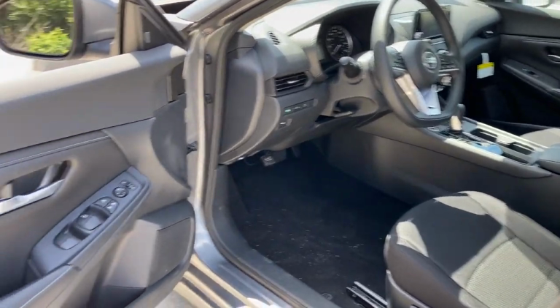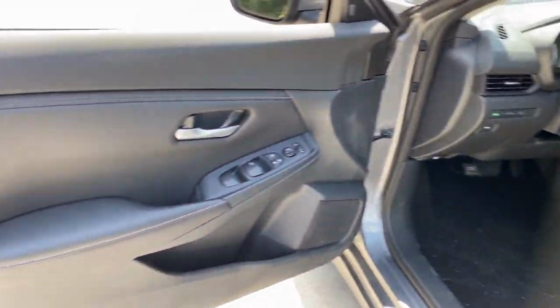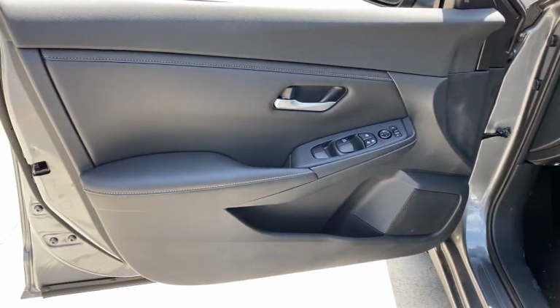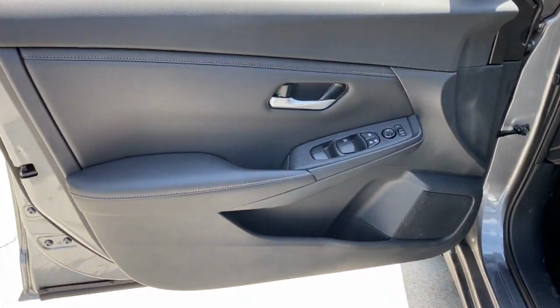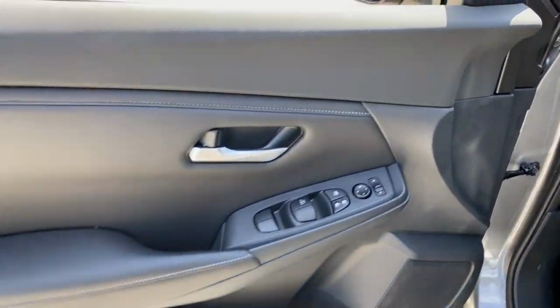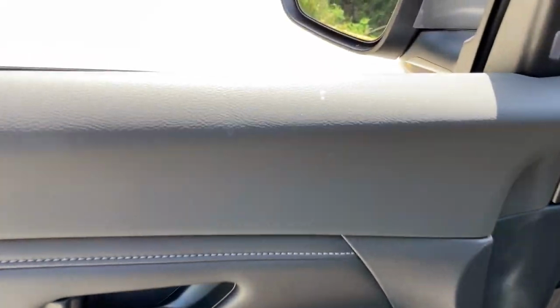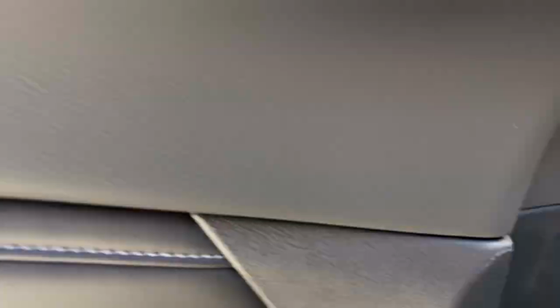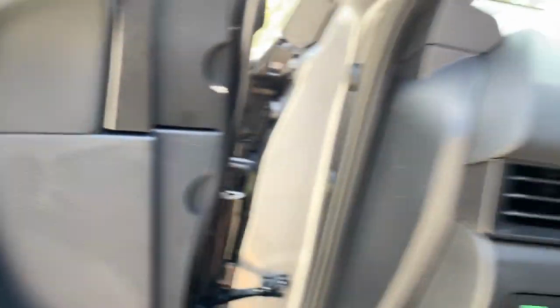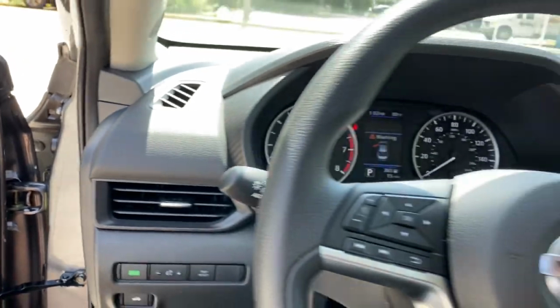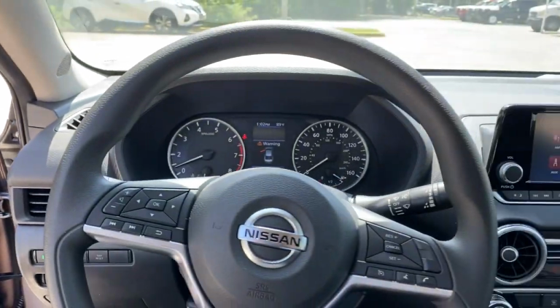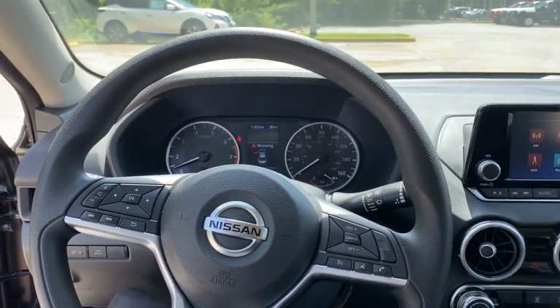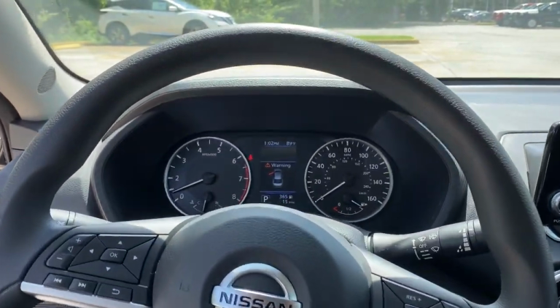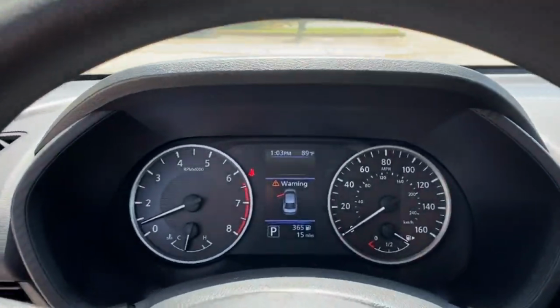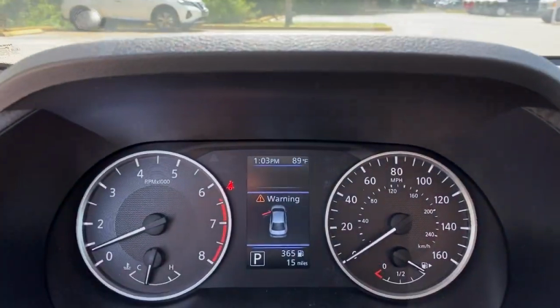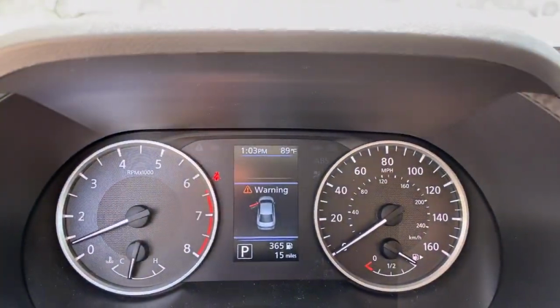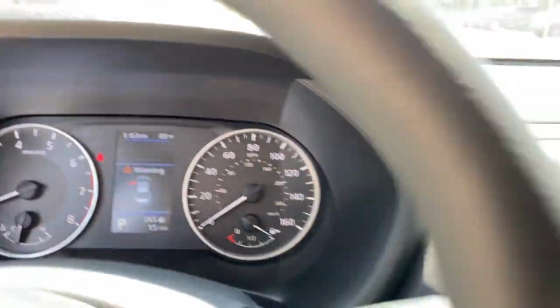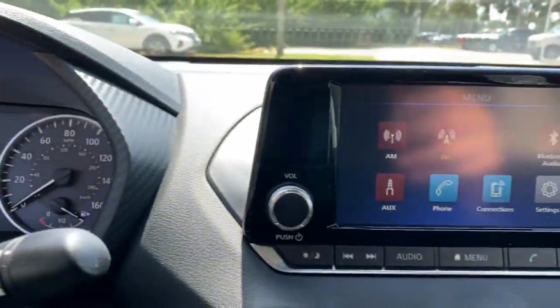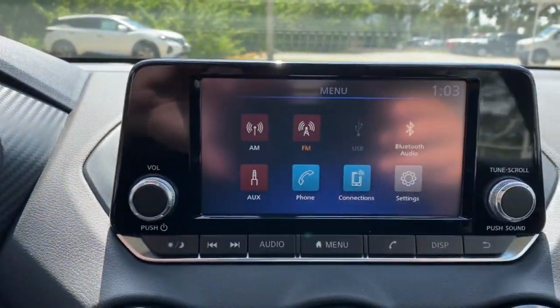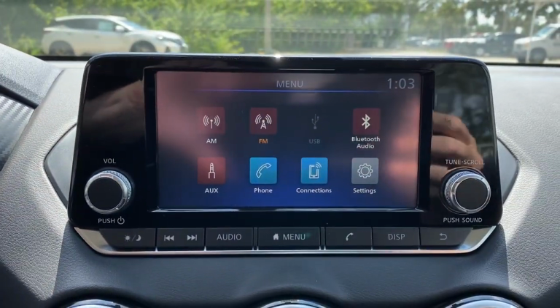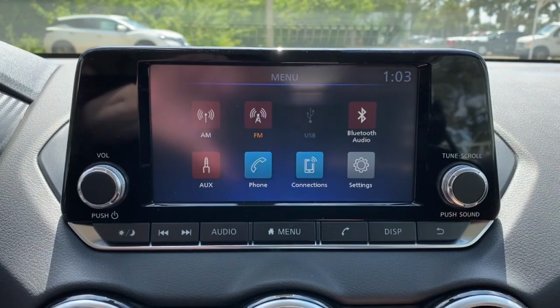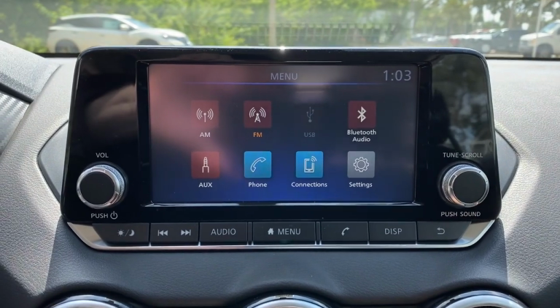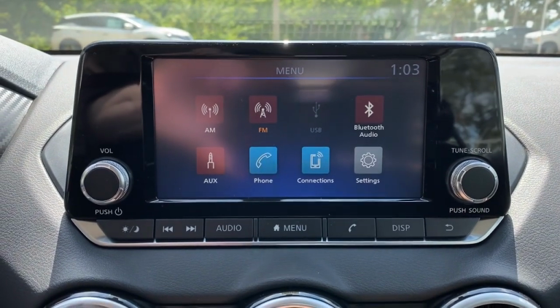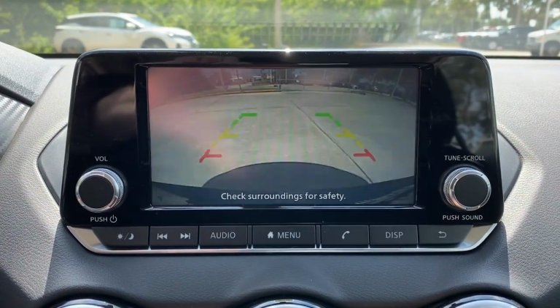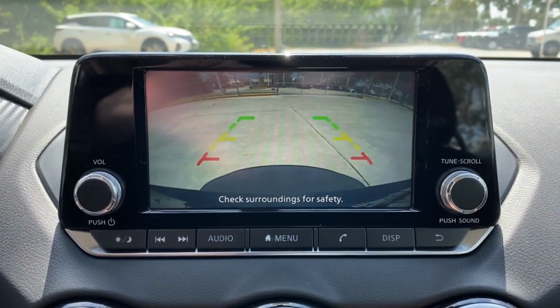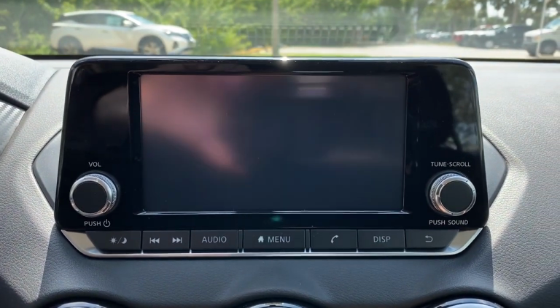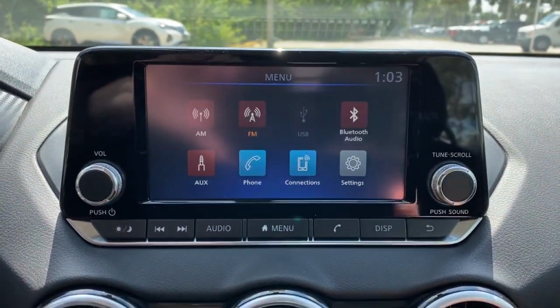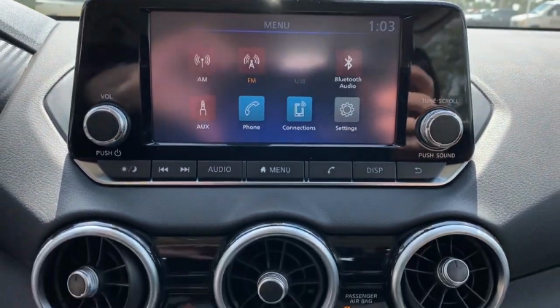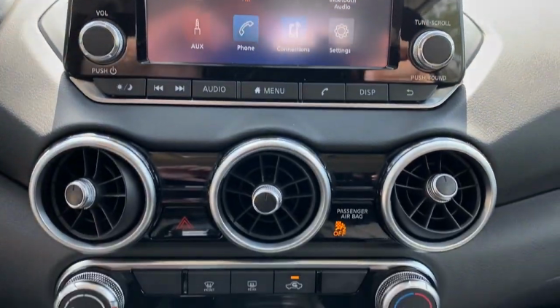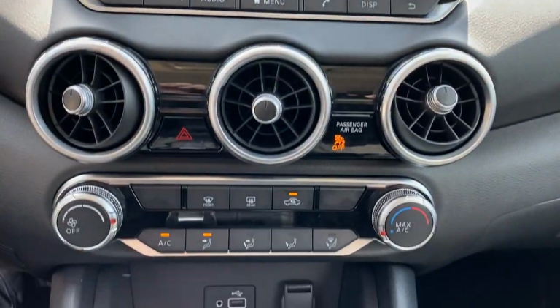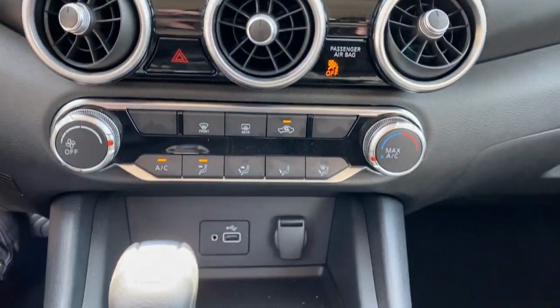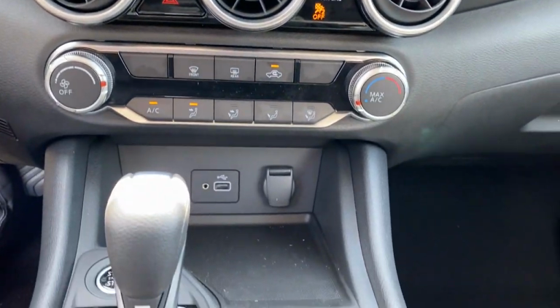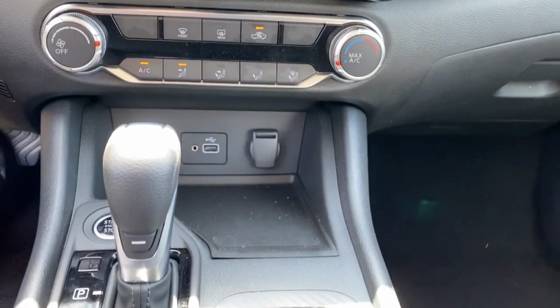Keyless entry, backup camera, keyless start, blind spot monitor, Bluetooth connection, steering wheel audio controls, stability control, intermittent wipers, traction control, pass-through rear seat.